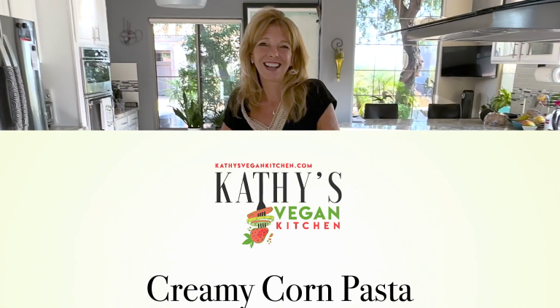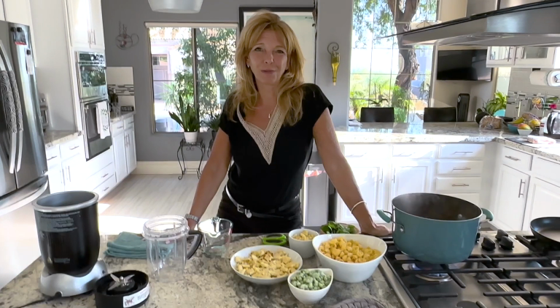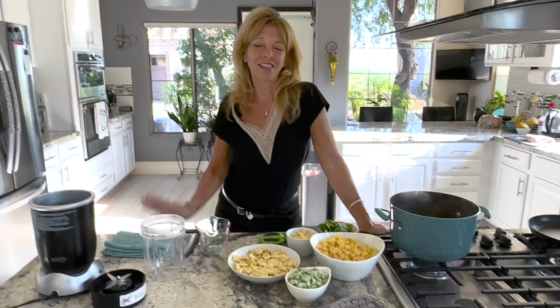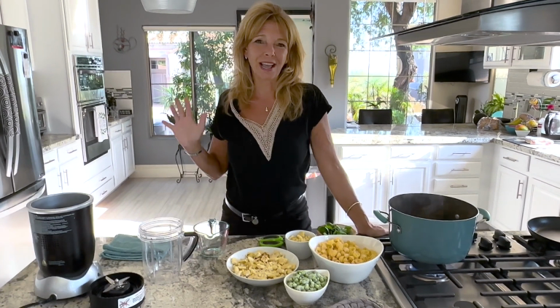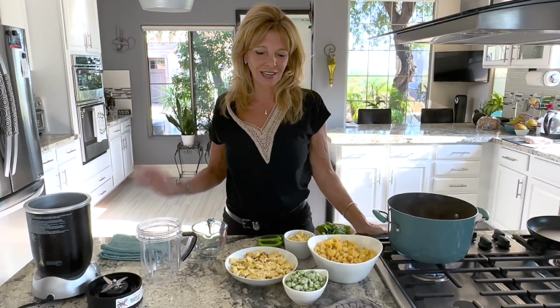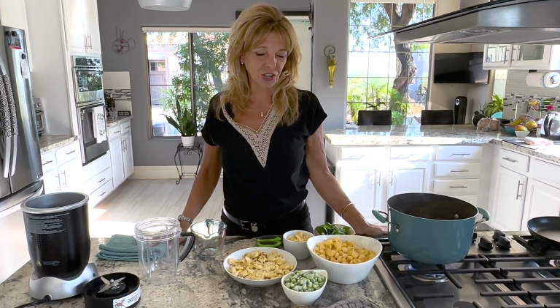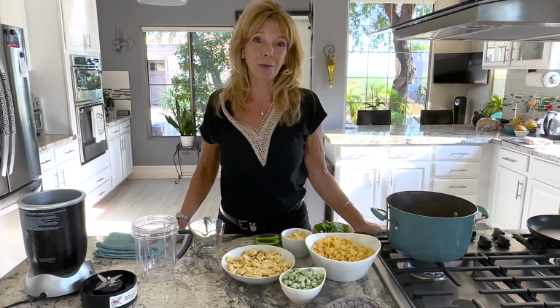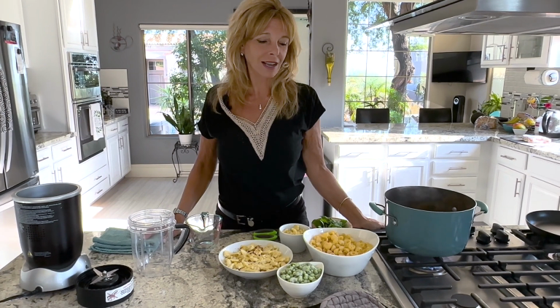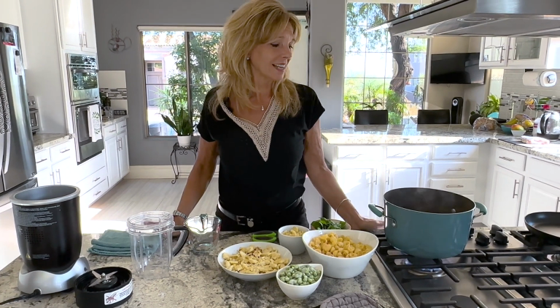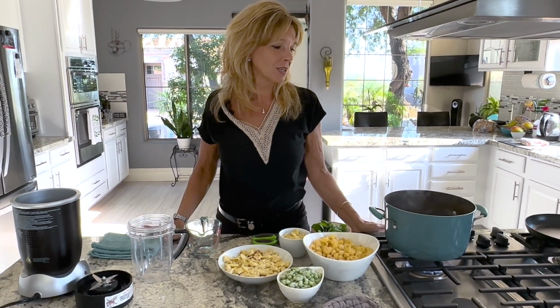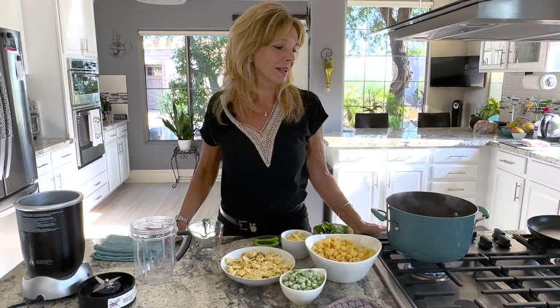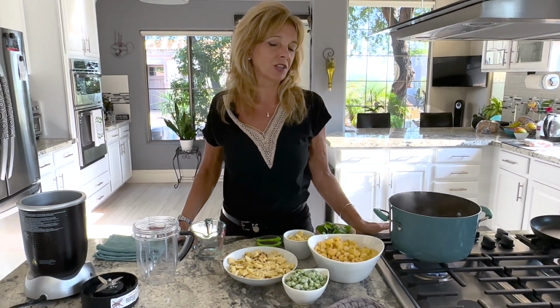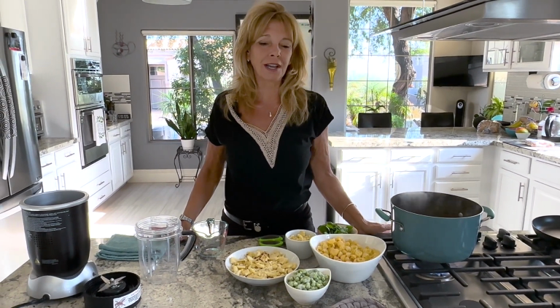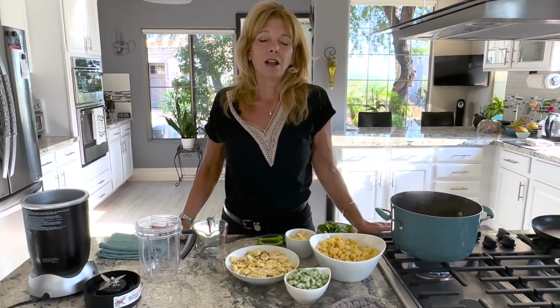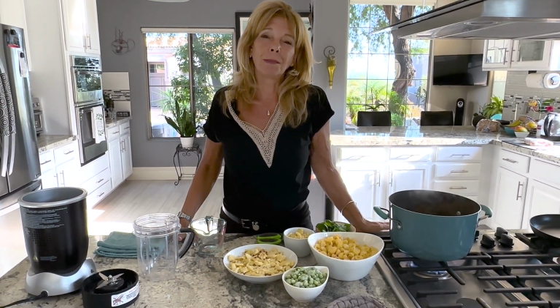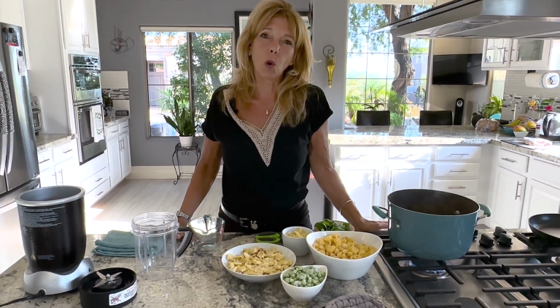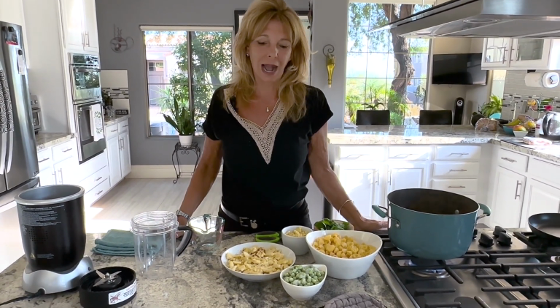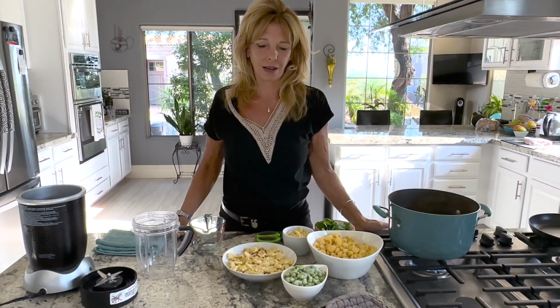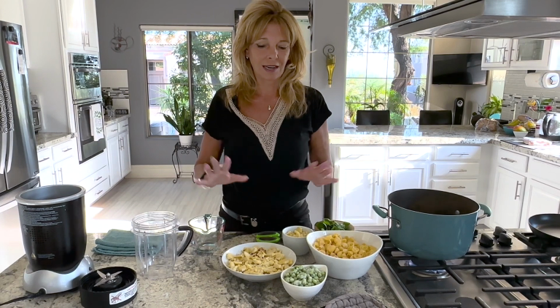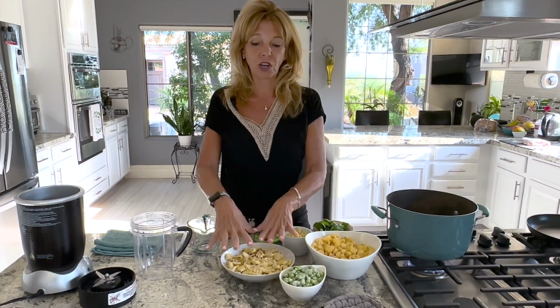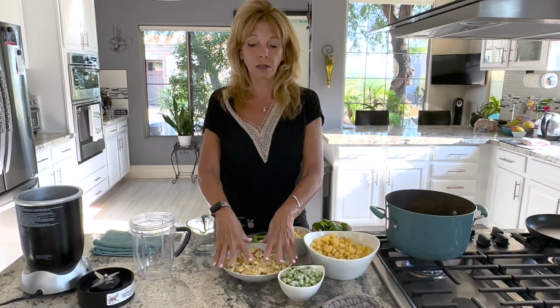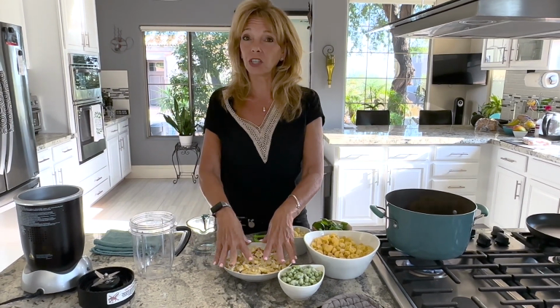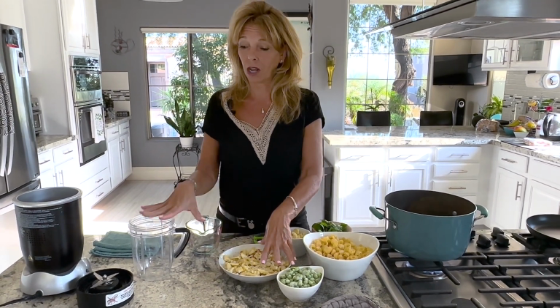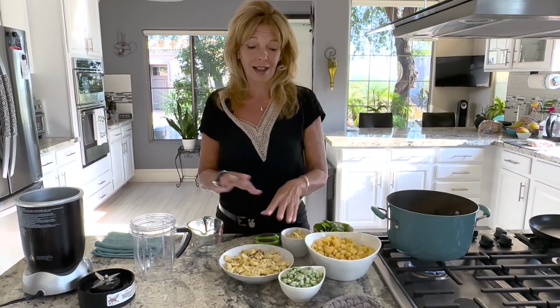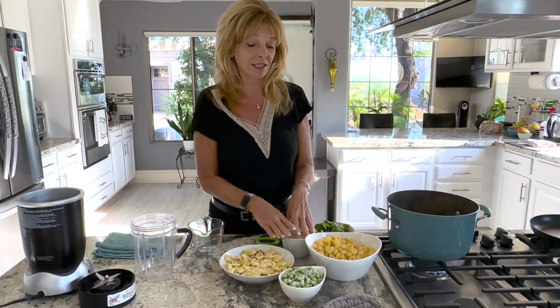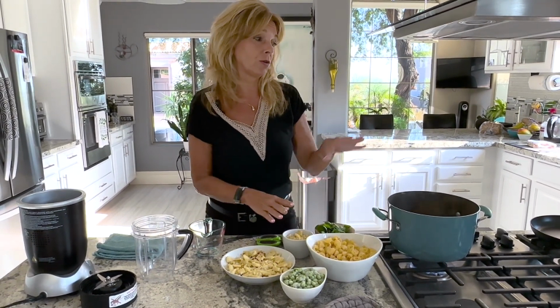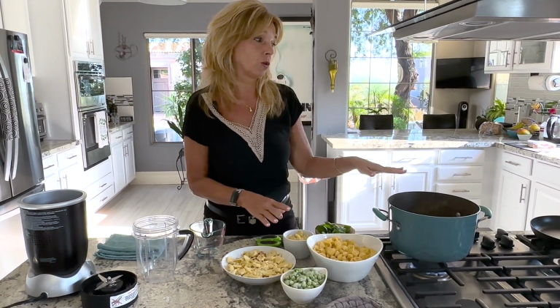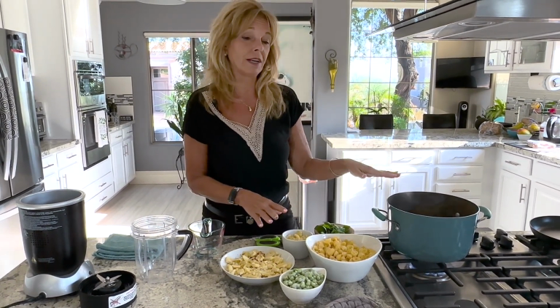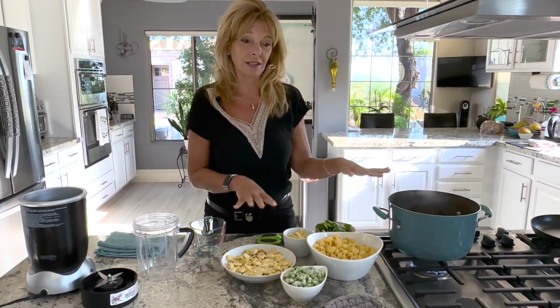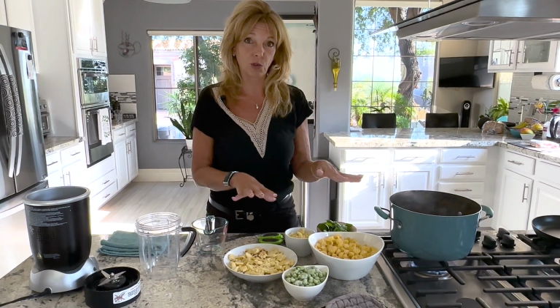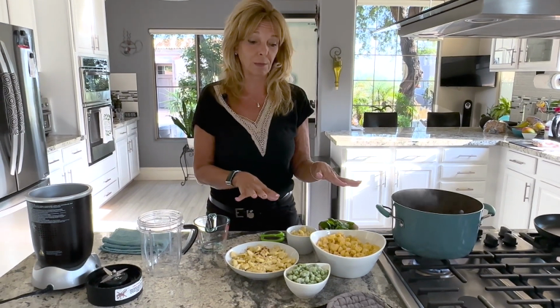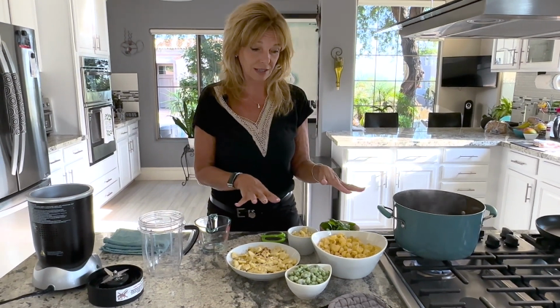Hi everyone, Kathy from Kathy's Vegan Kitchen. Welcome back. Today we're going to make a summery creamy corn pasta. I'm using corn for the sauce and I'm going to include corn in the actual recipe itself.